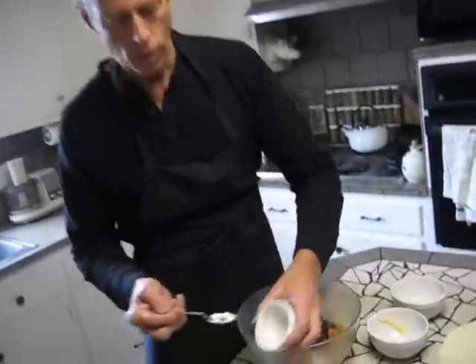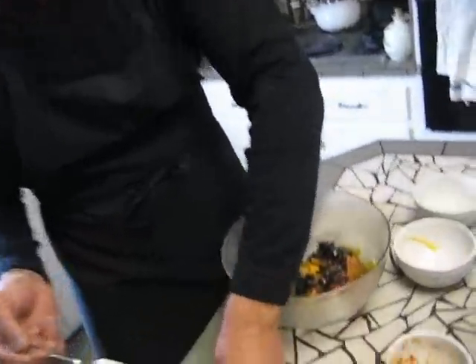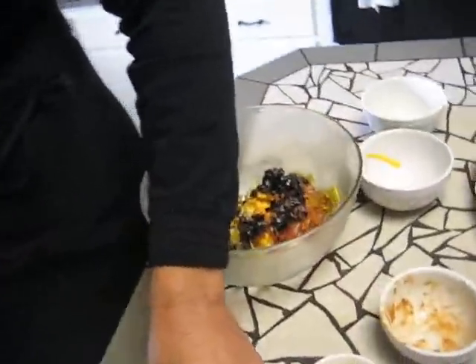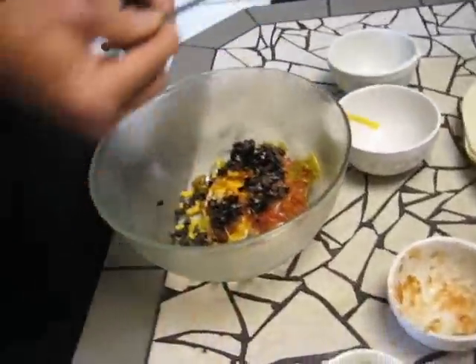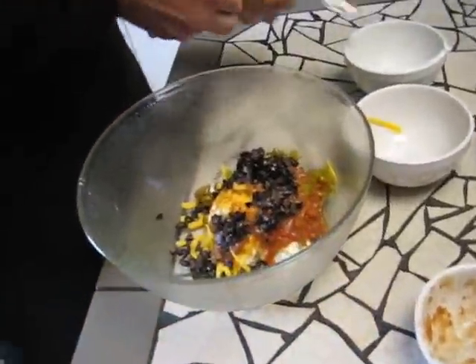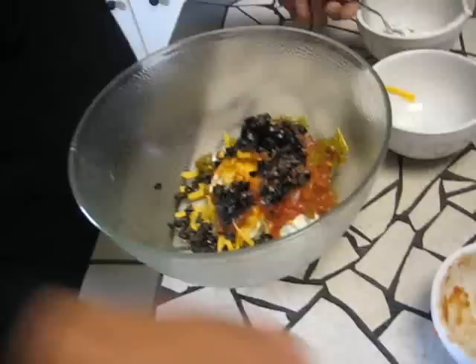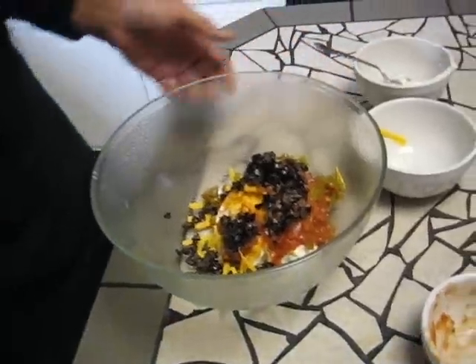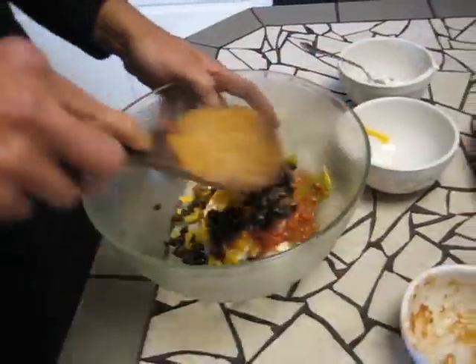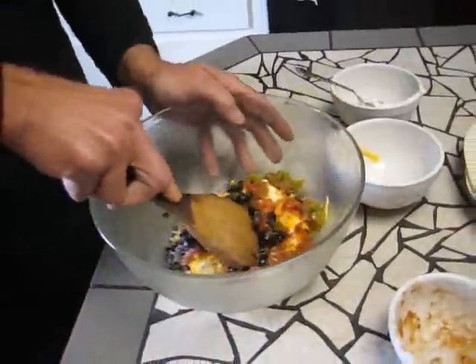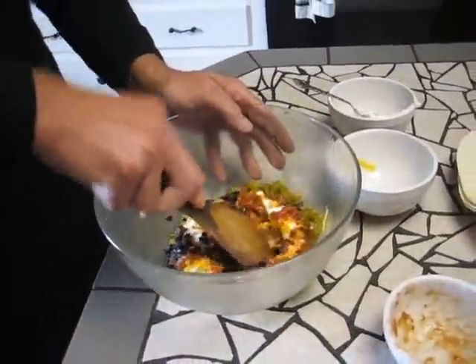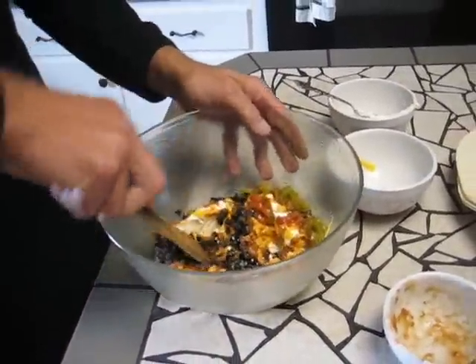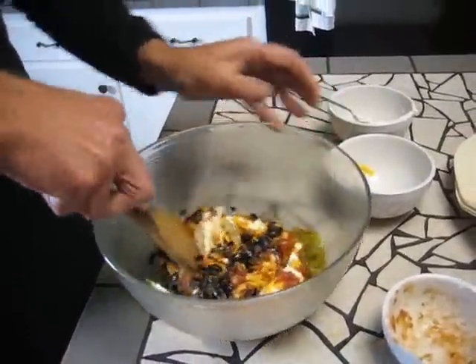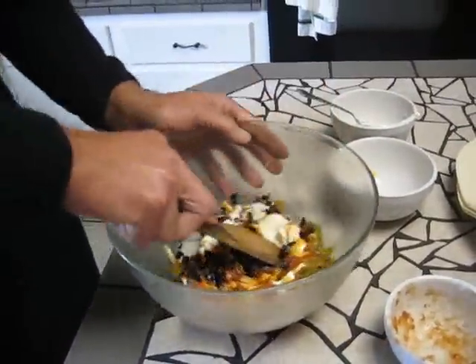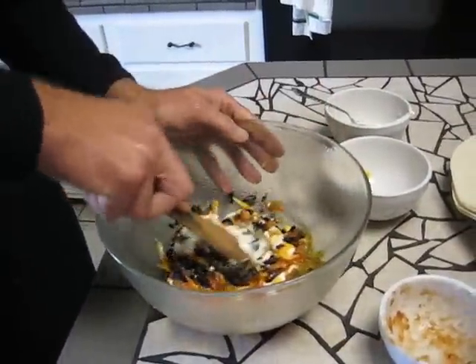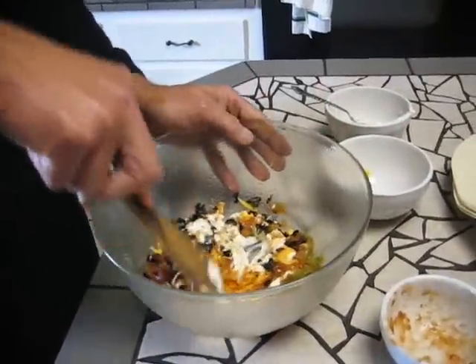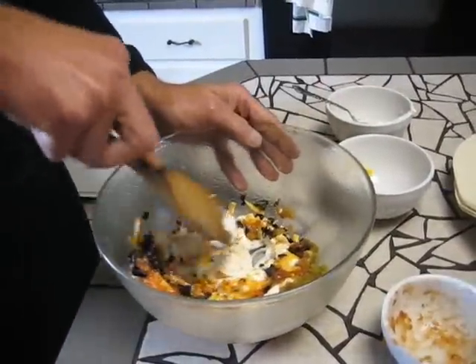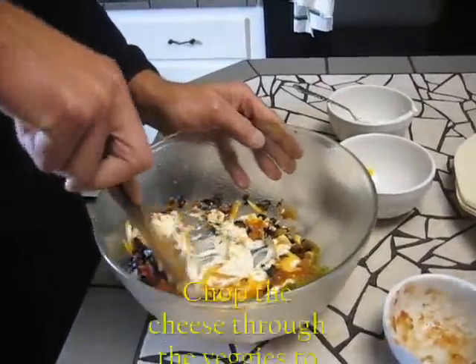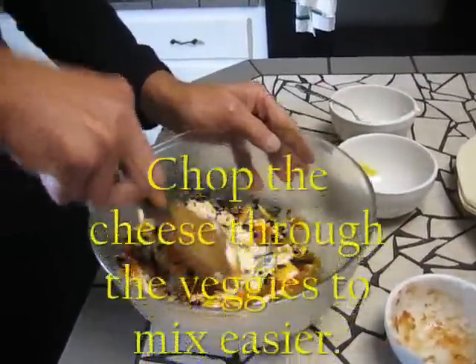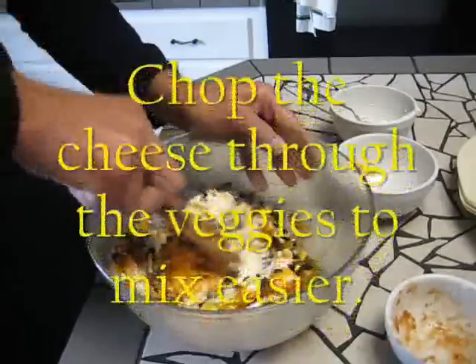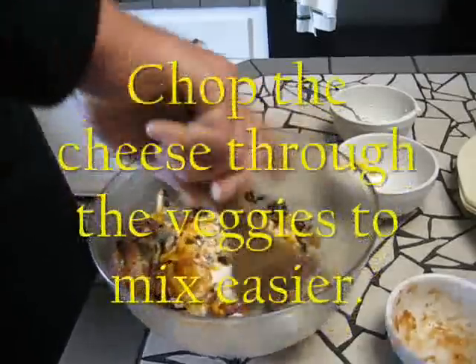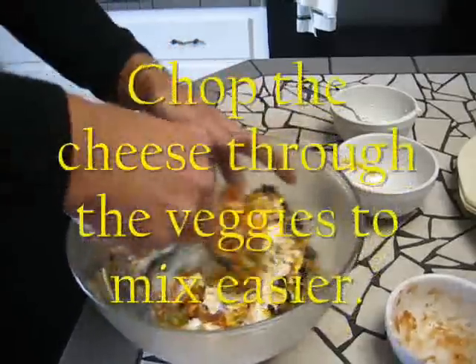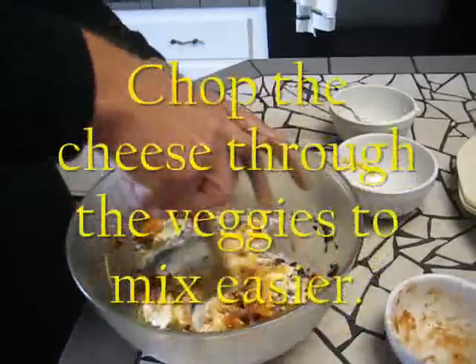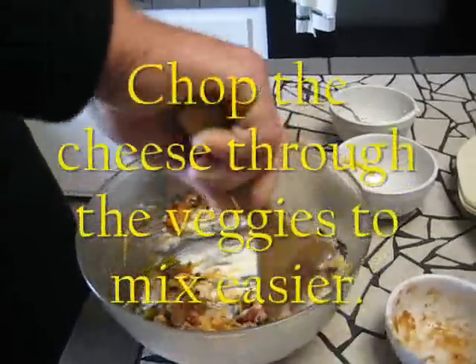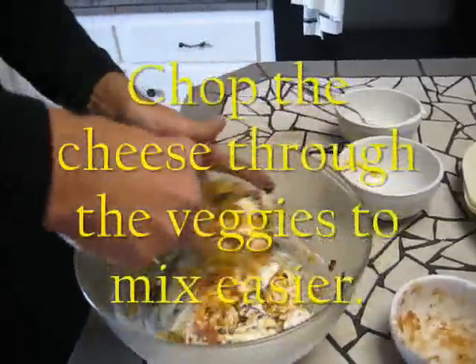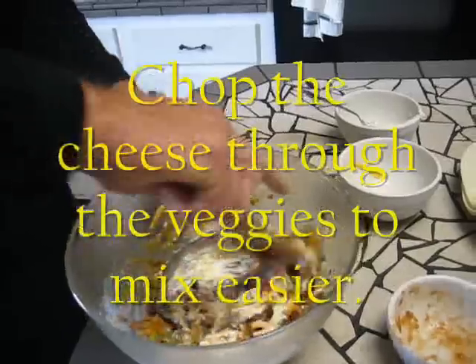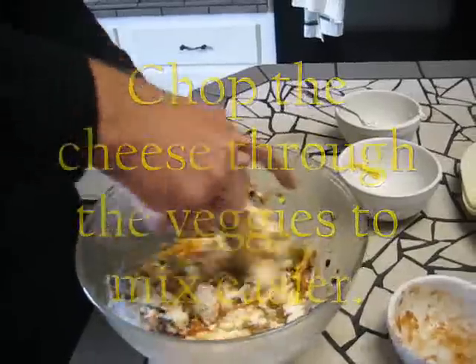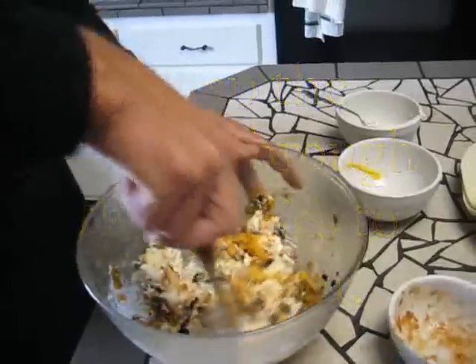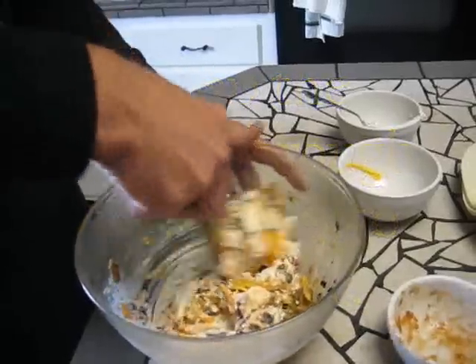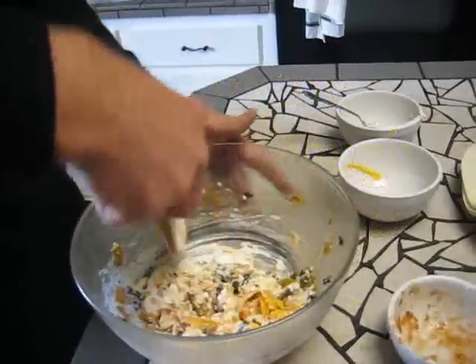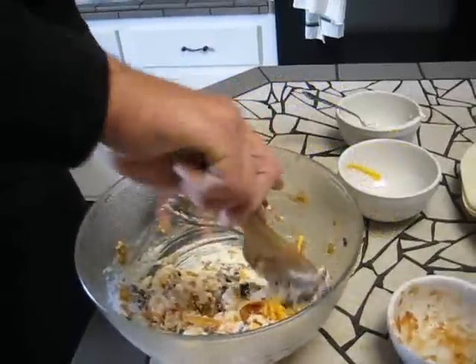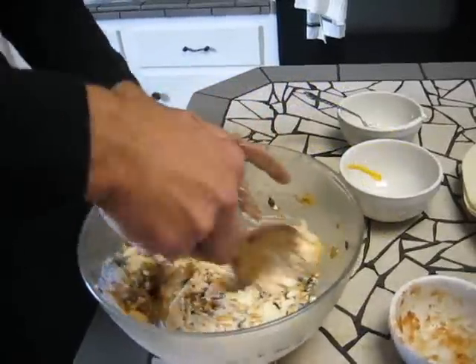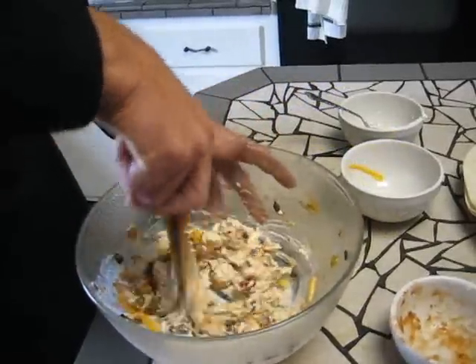Once these are dumped in here, just go ahead and mix it together. Mash the cheese — get it mixed really quickly here. Show you just how fast this can be.